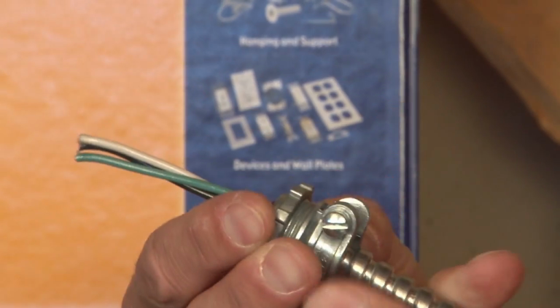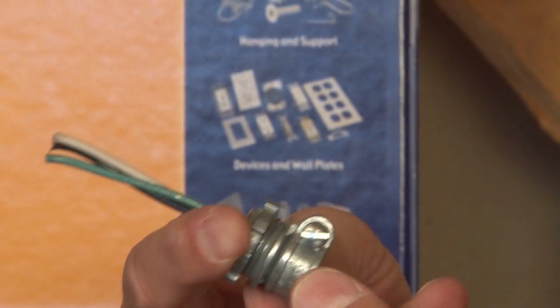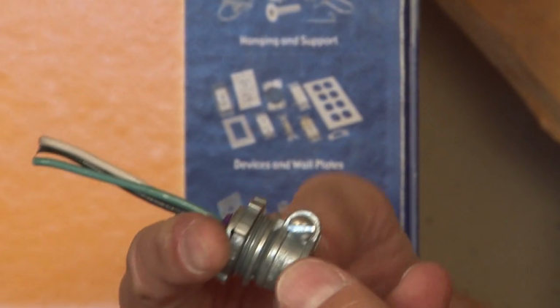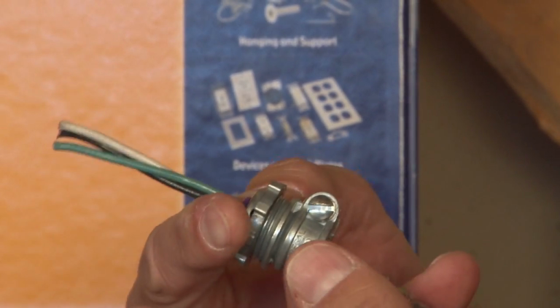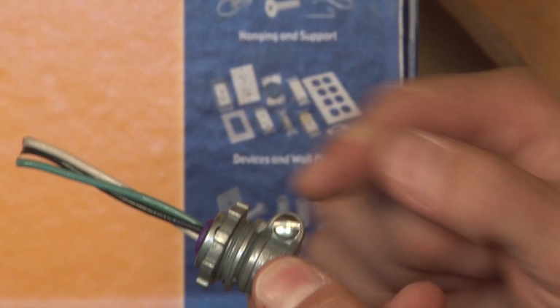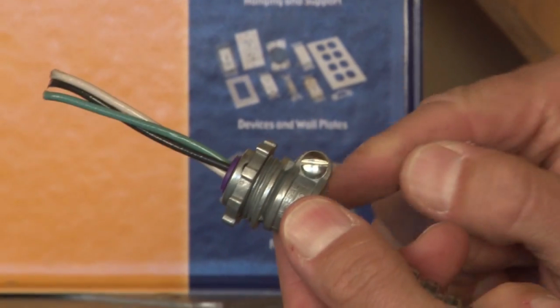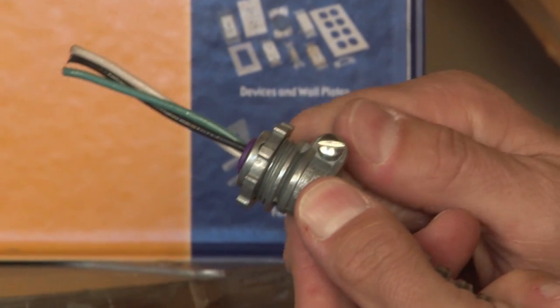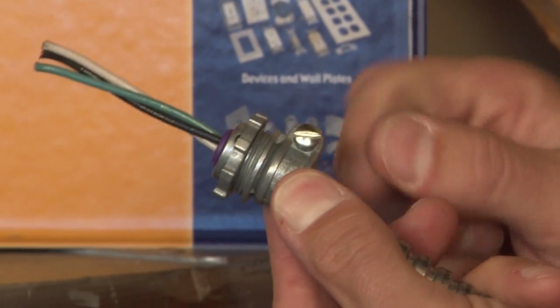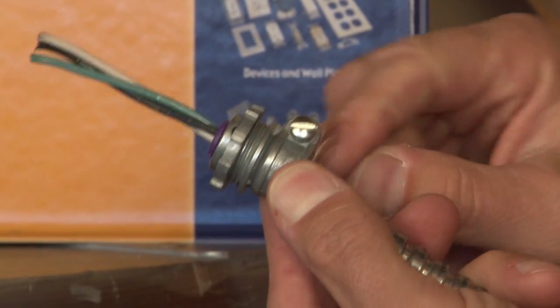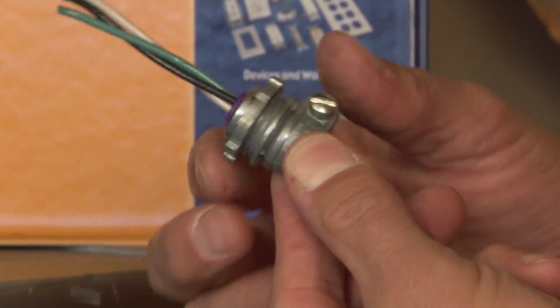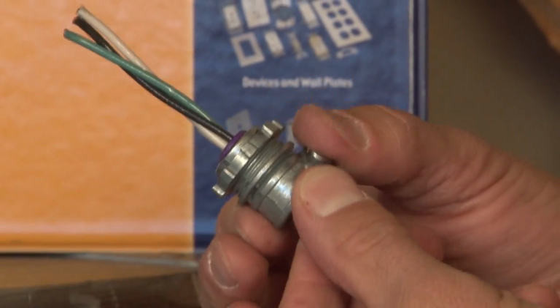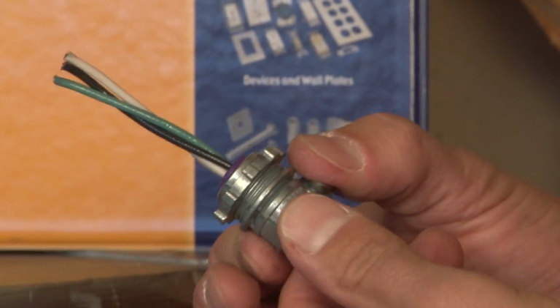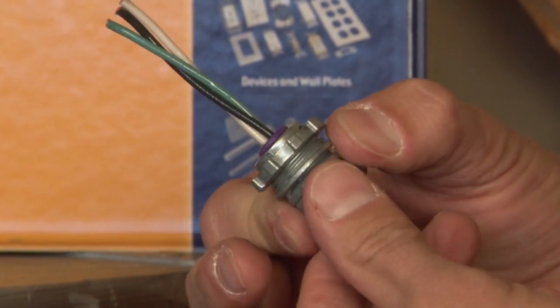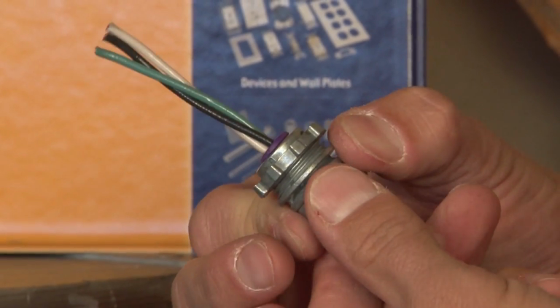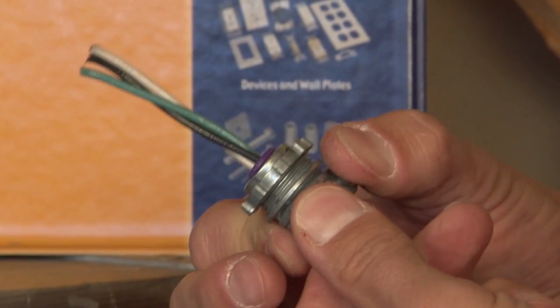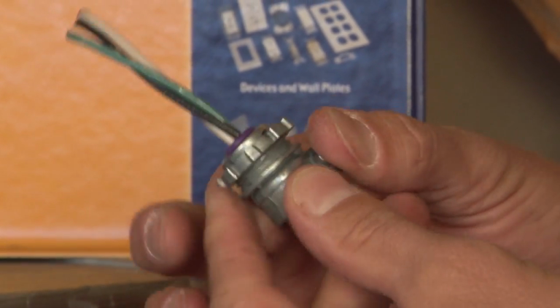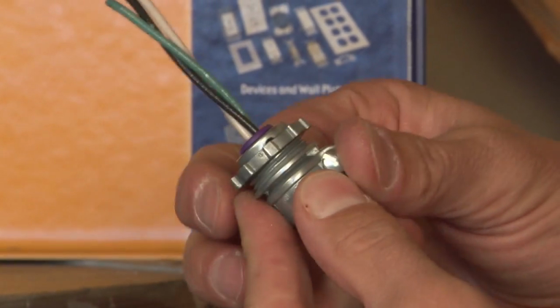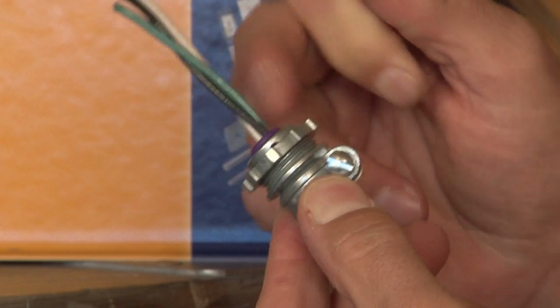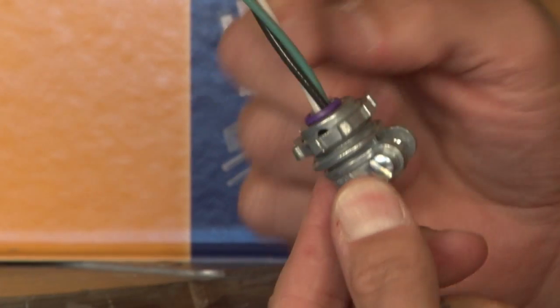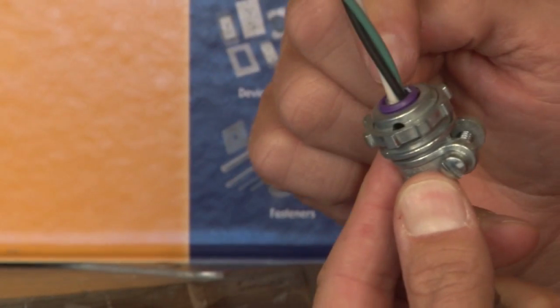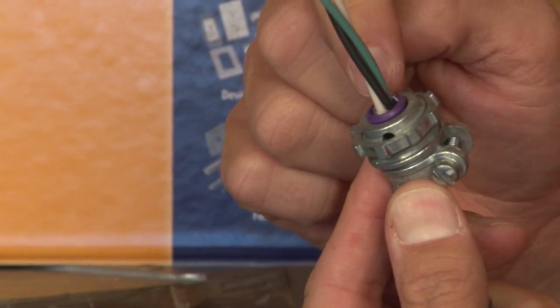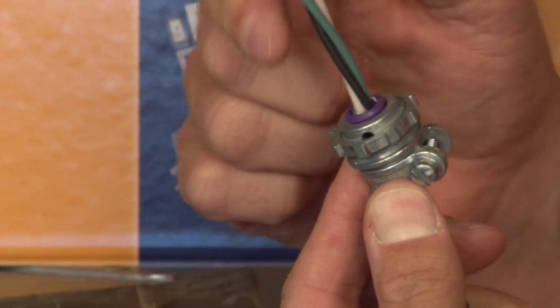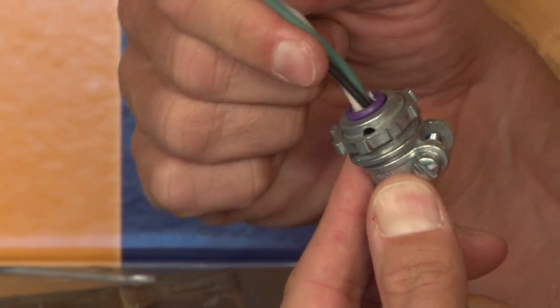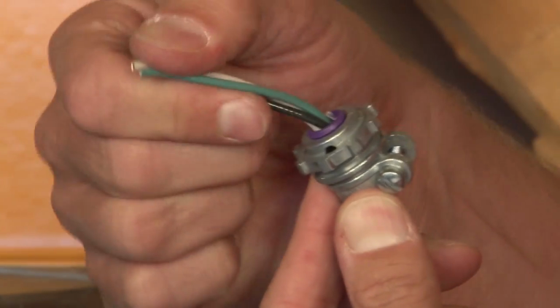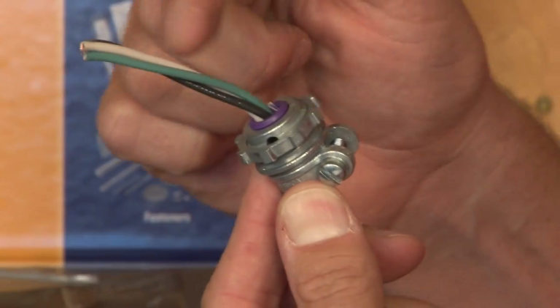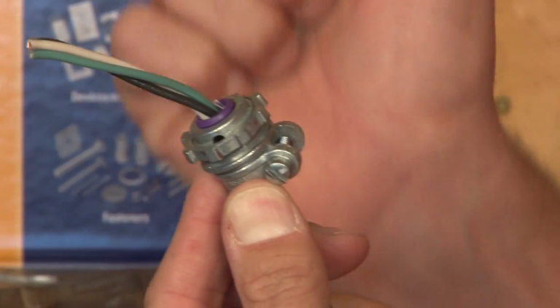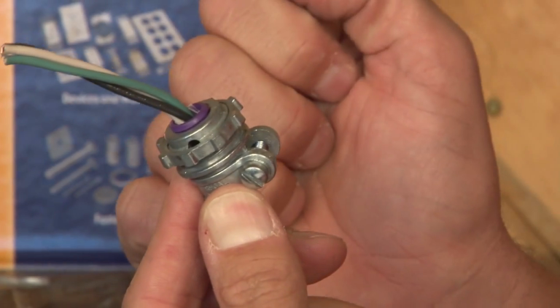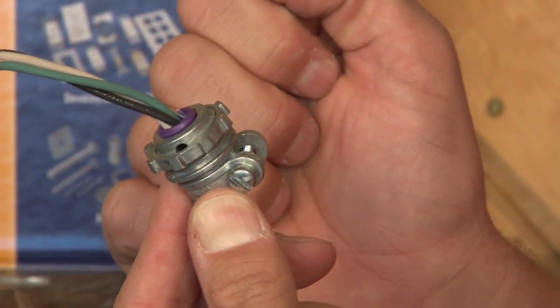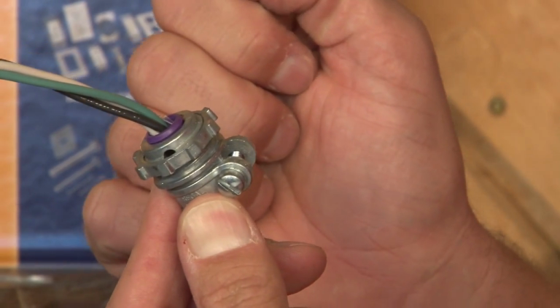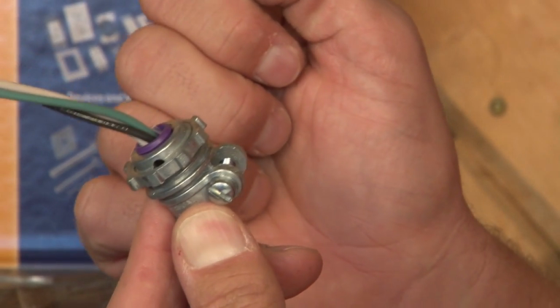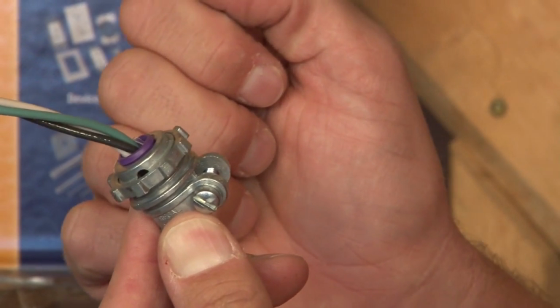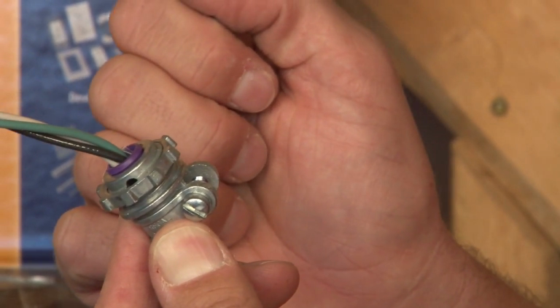One set screw is quickly tightened down and clamps on the flexible metal conduit. The inner insulated ring prevents the wires from being skinned or nicked.